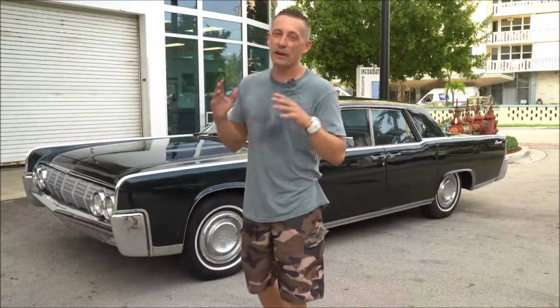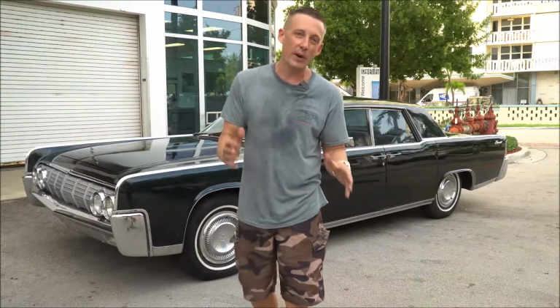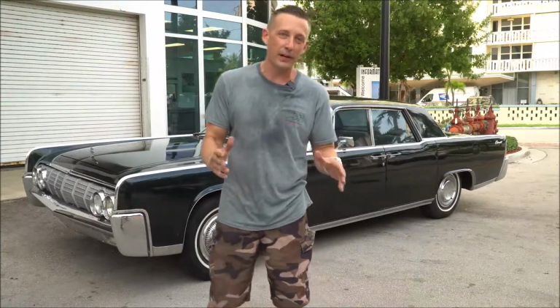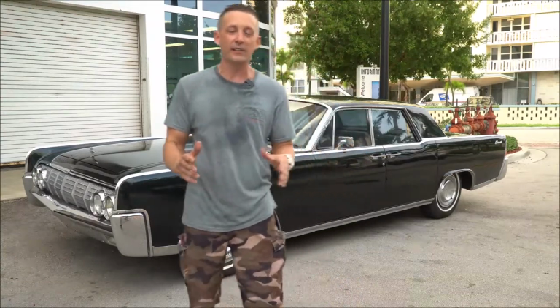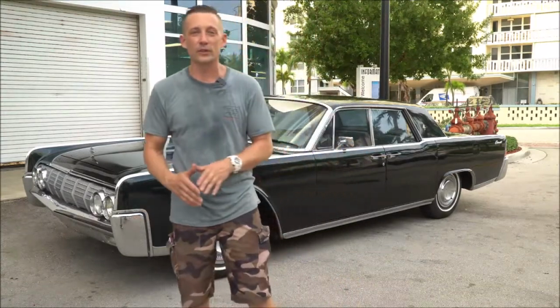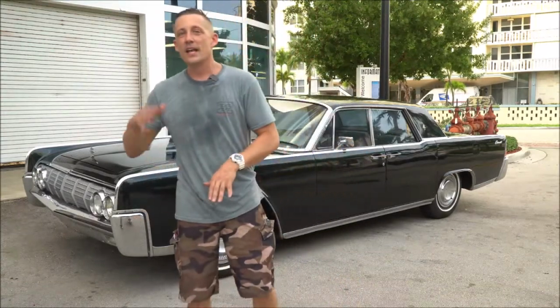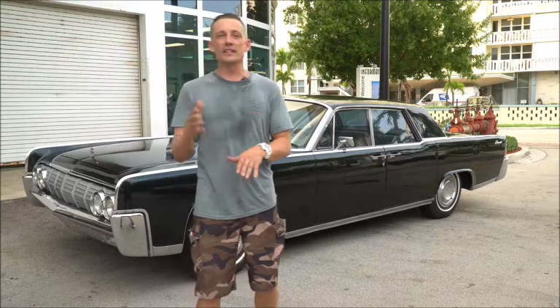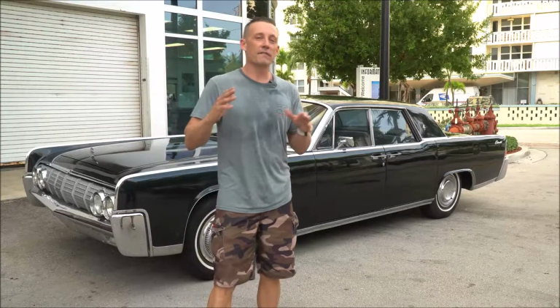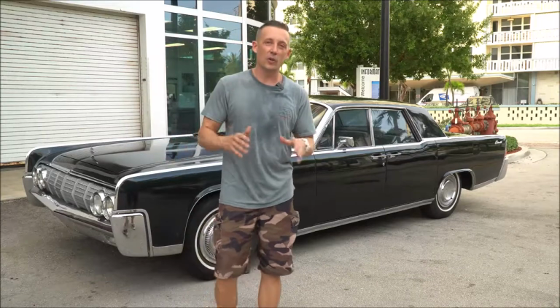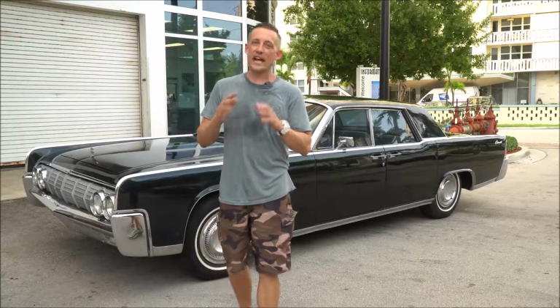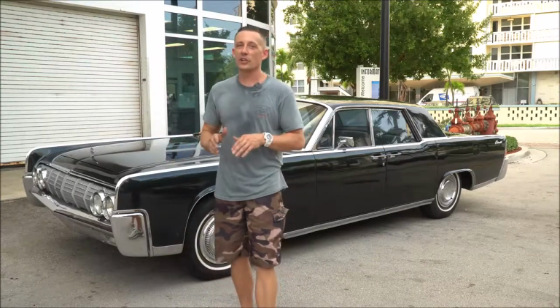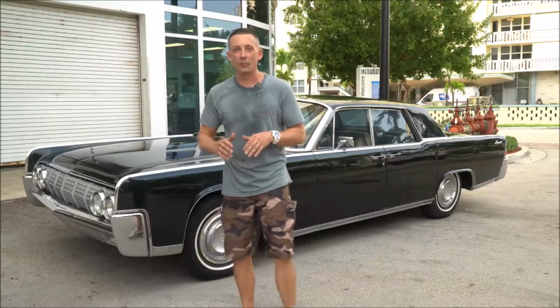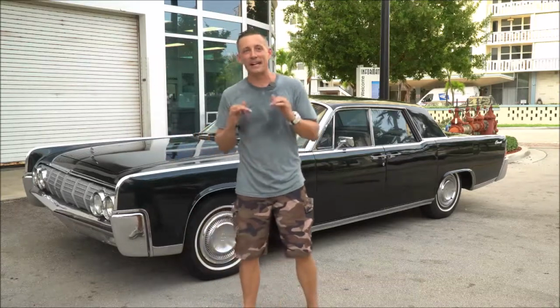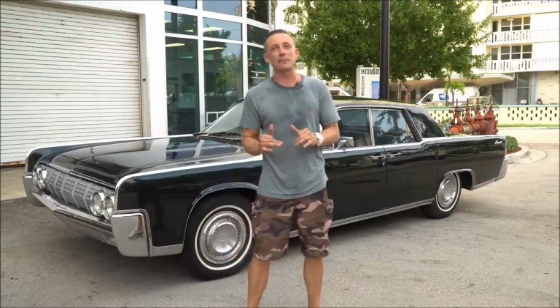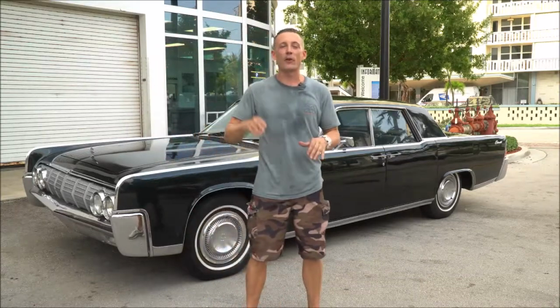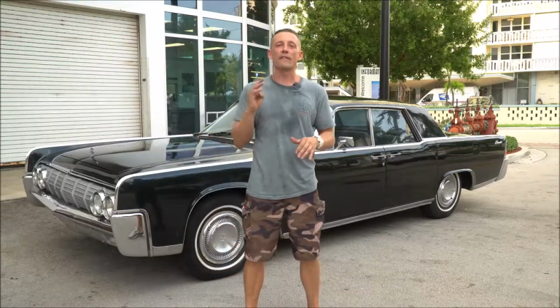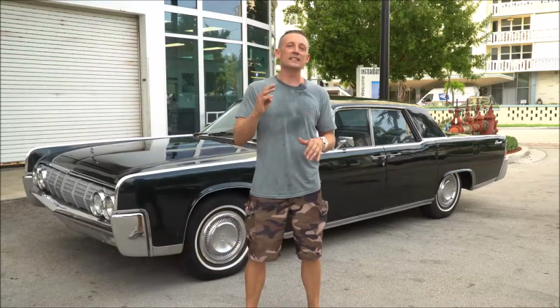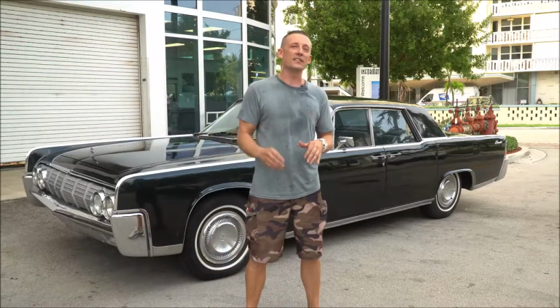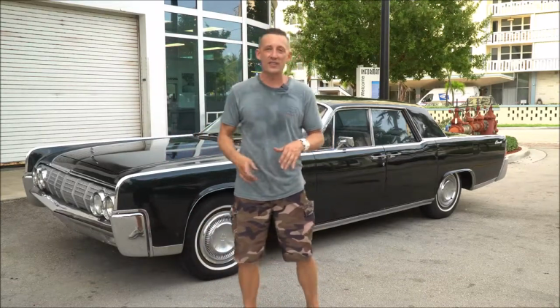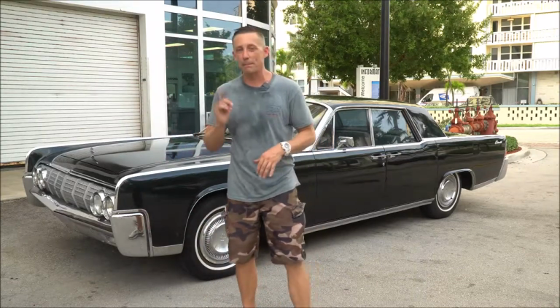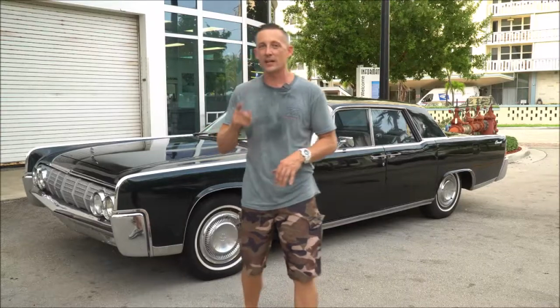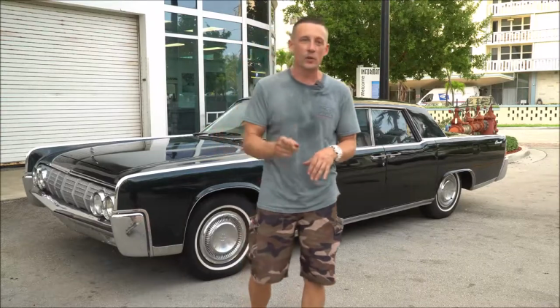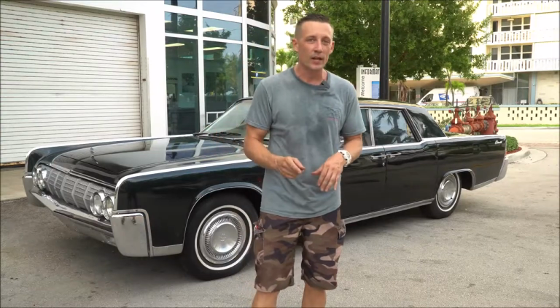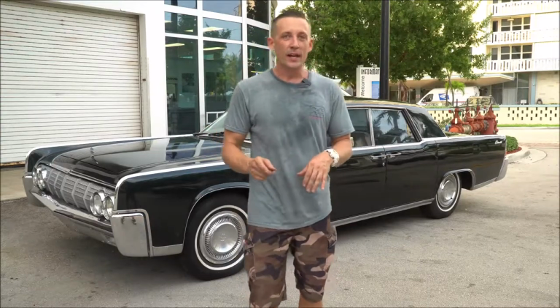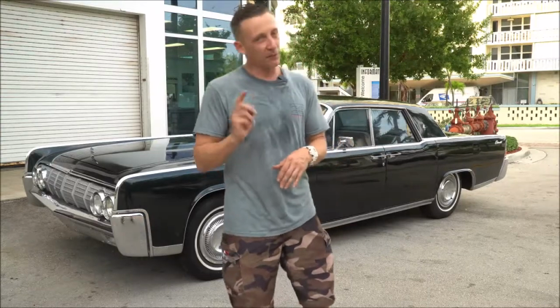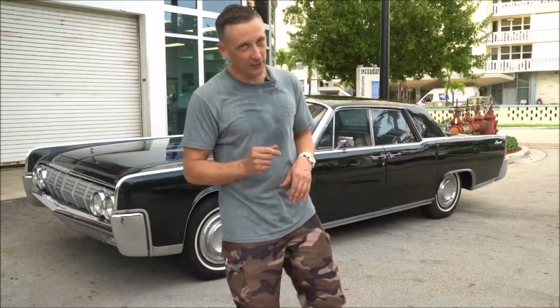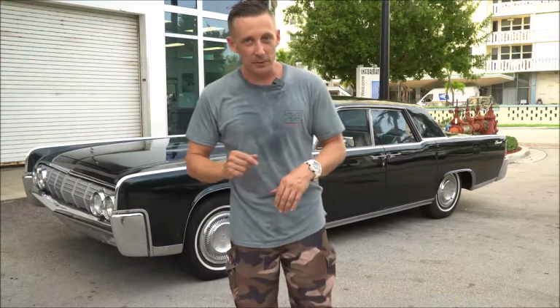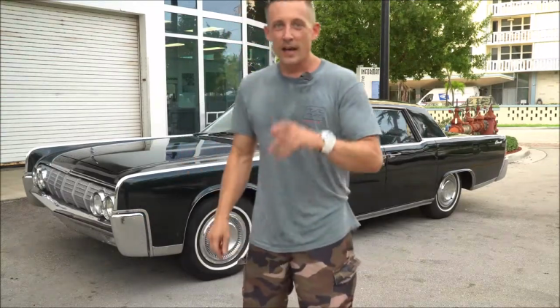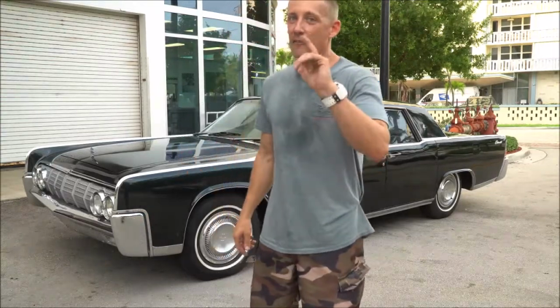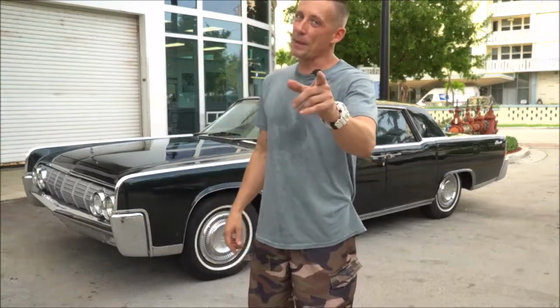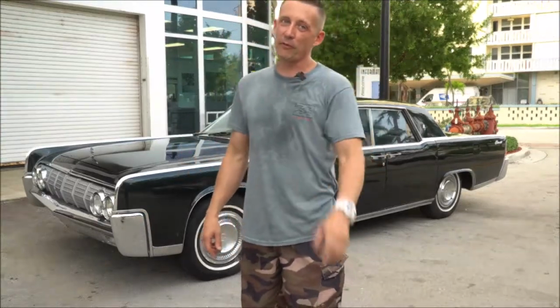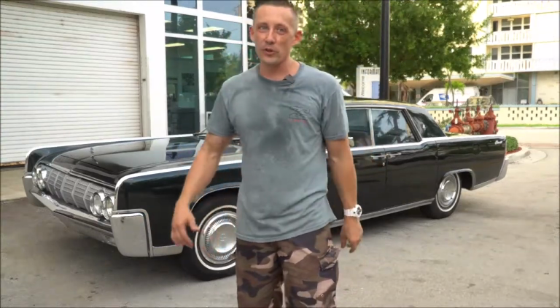Very rare bird here, folks. This vehicle was actually owned by my neighbor for over 57 years and they bought it new at the Ford dealership. I have all the paperwork for you.